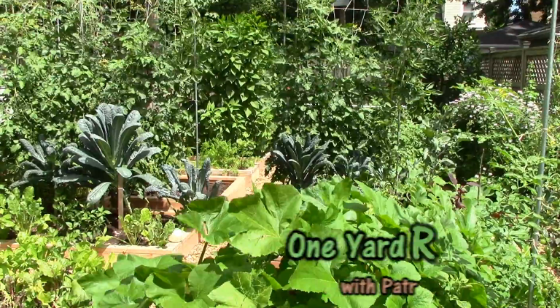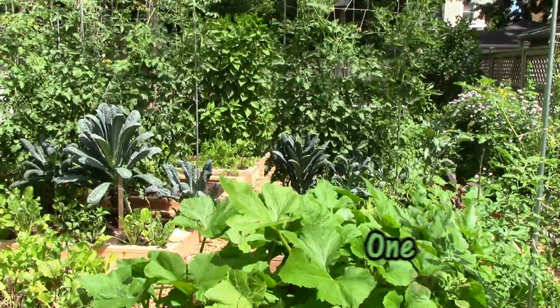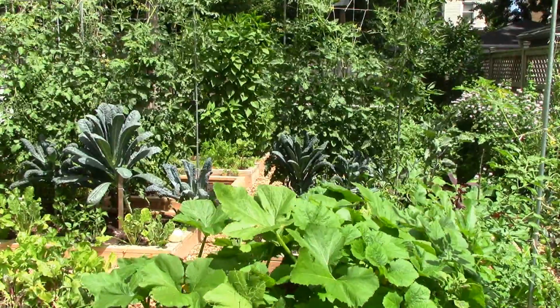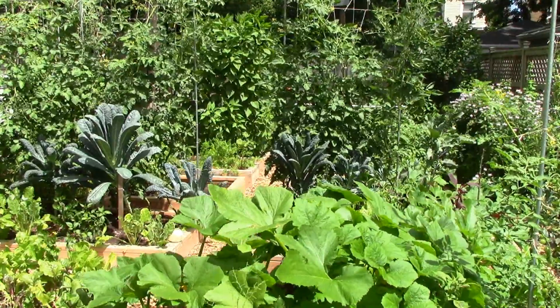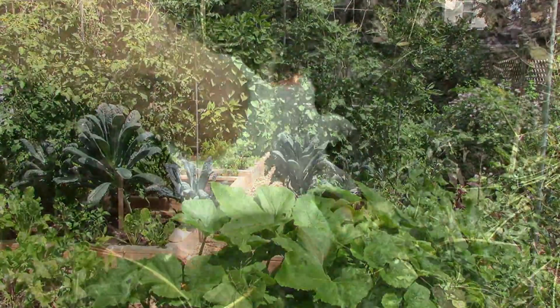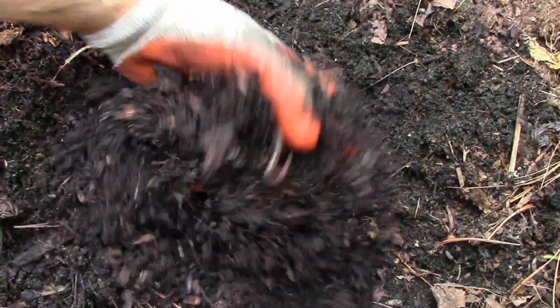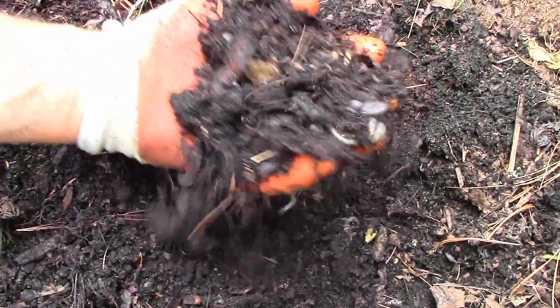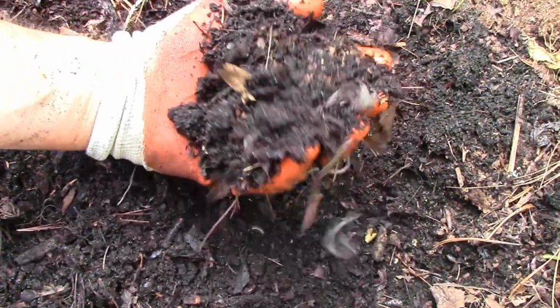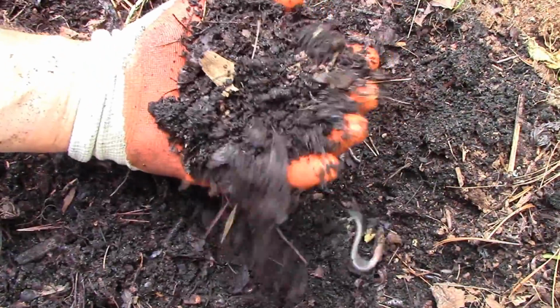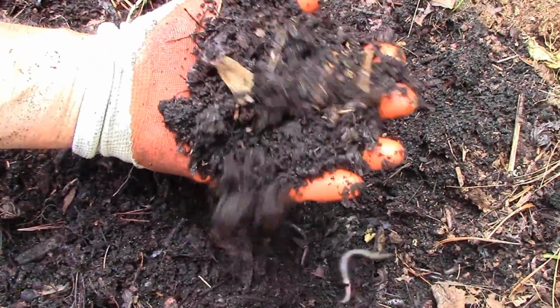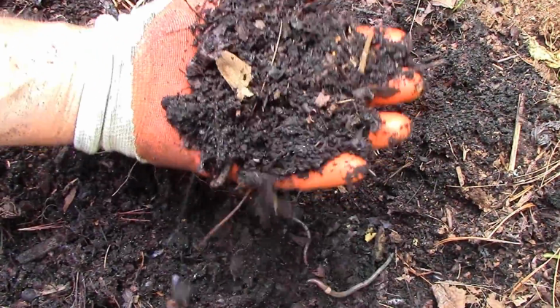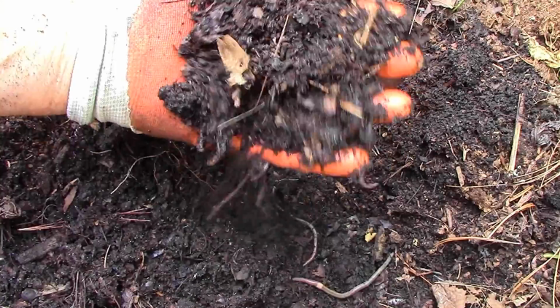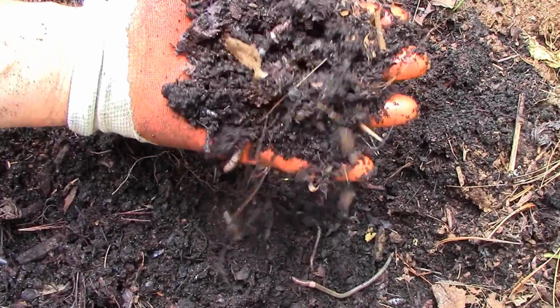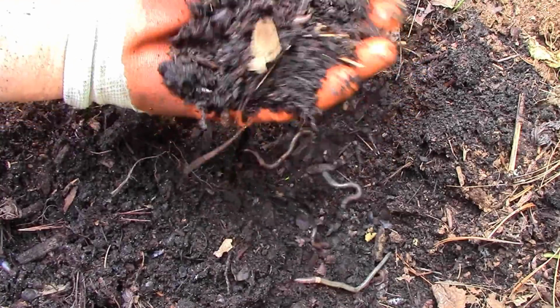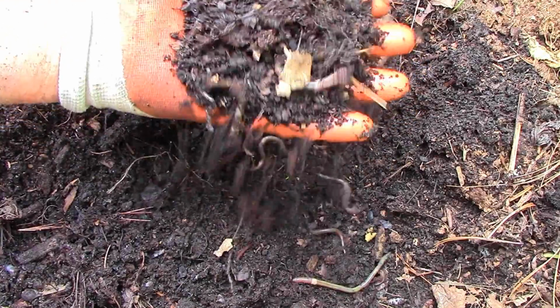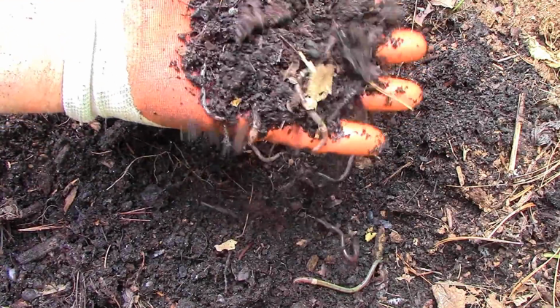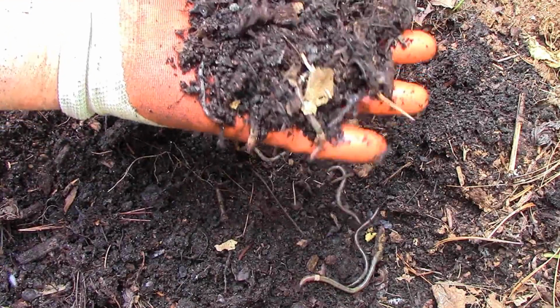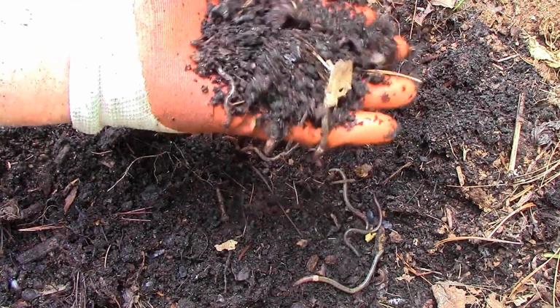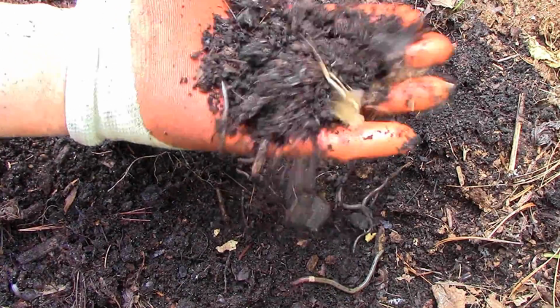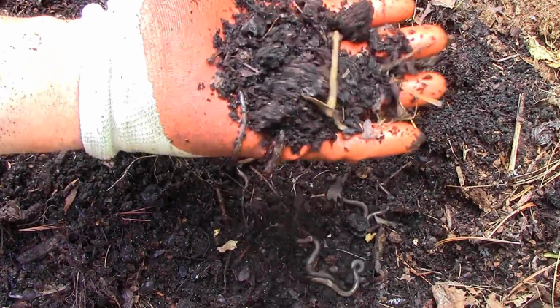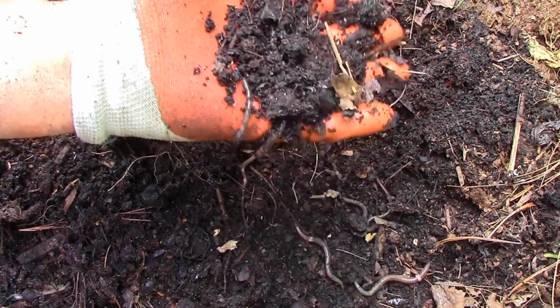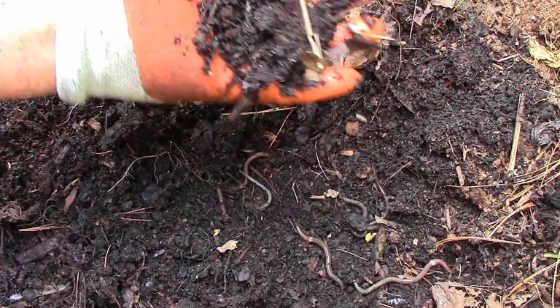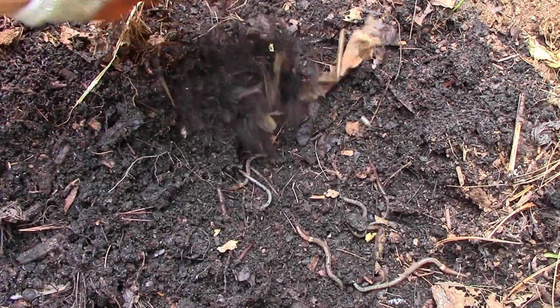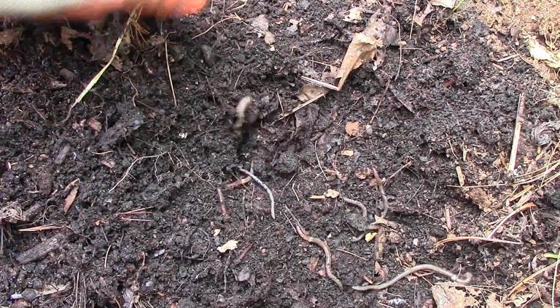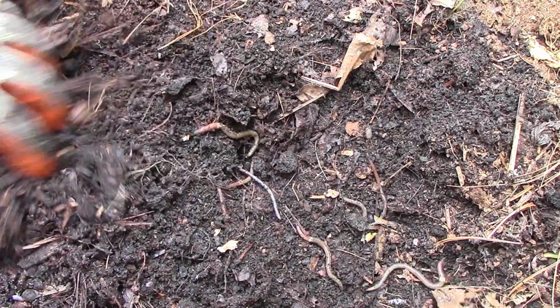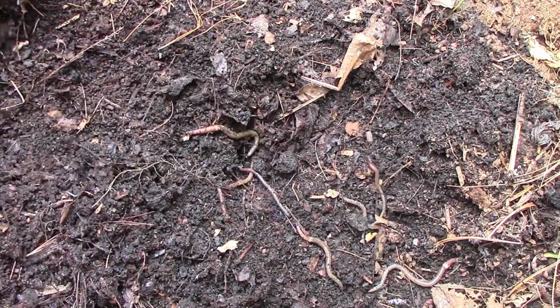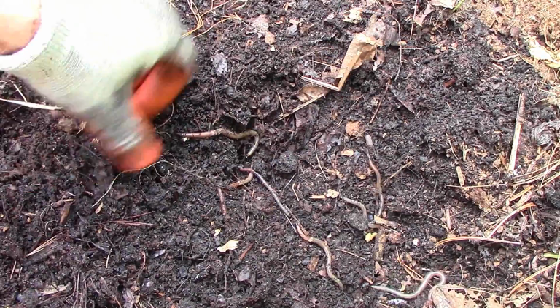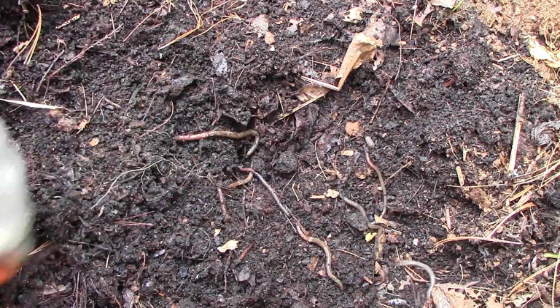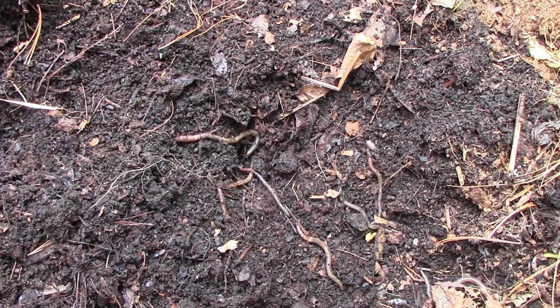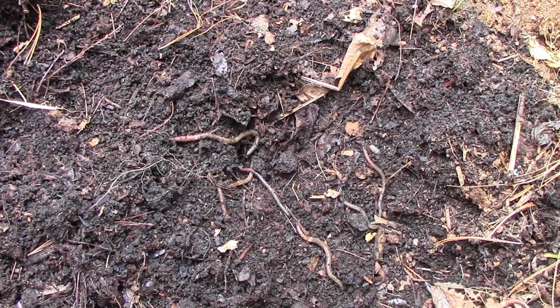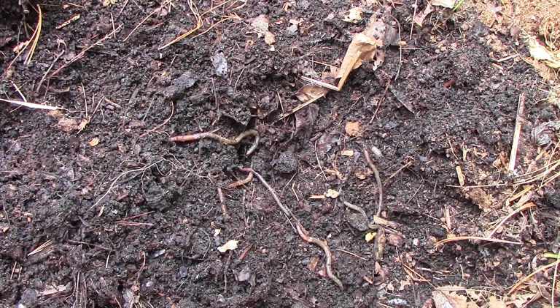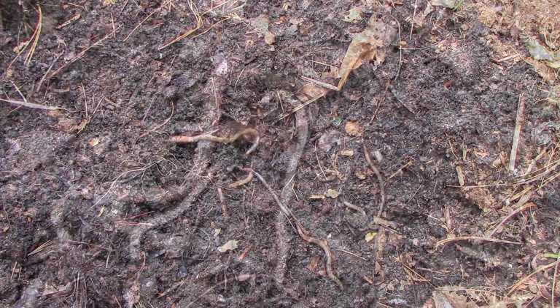No matter where you look in our garden, you'll find earthworms and red wigglers. They're in the garden beds, the walking paths, and the compost bins. We viewed the worms not only as indicators of healthy soil, but also as major contributors to the soil's health and fertility.